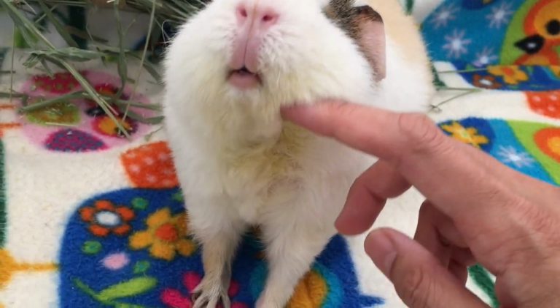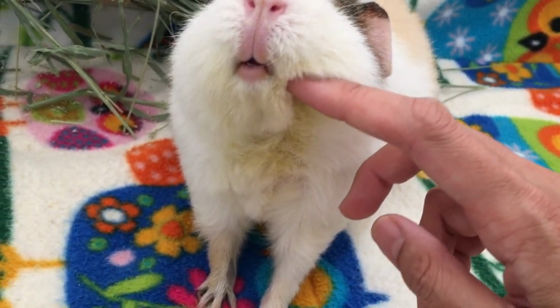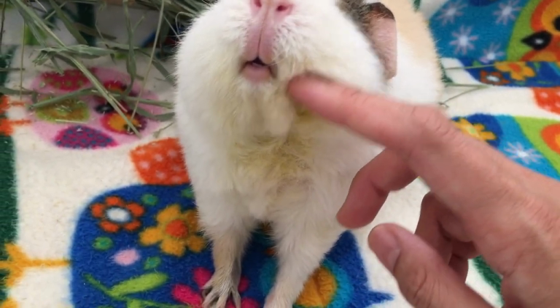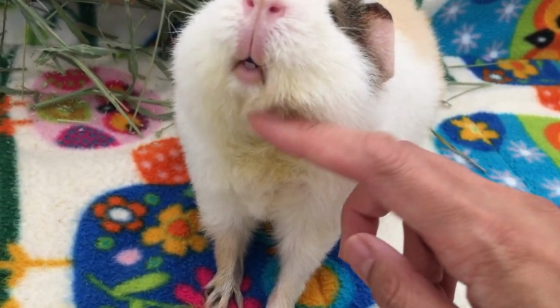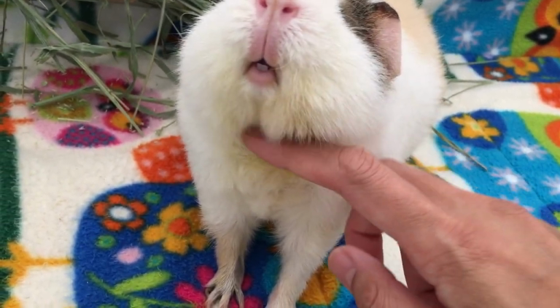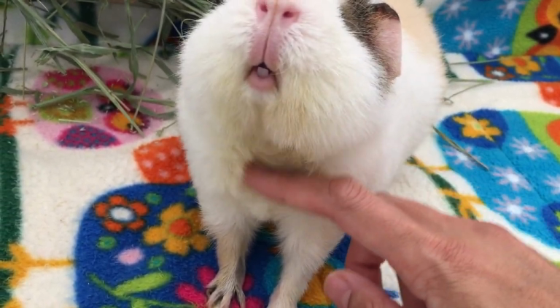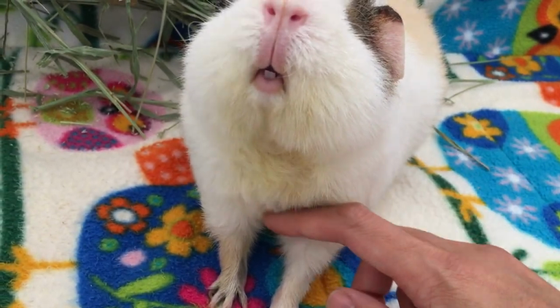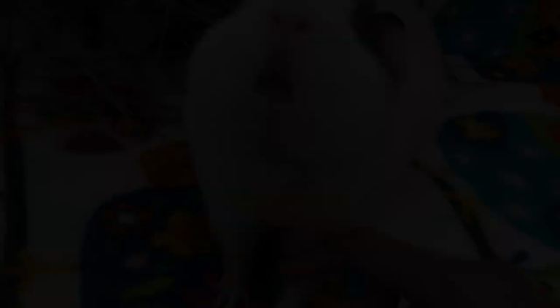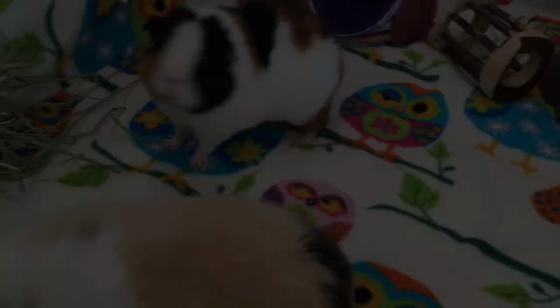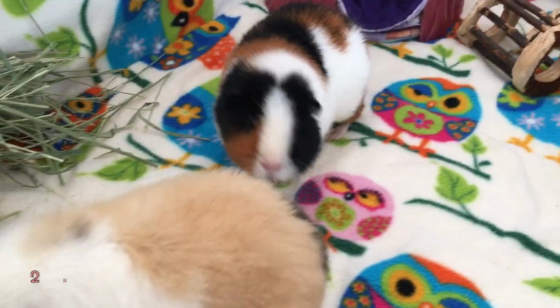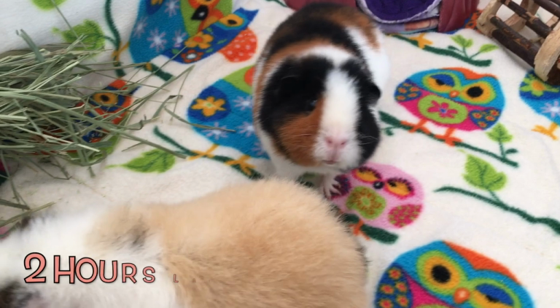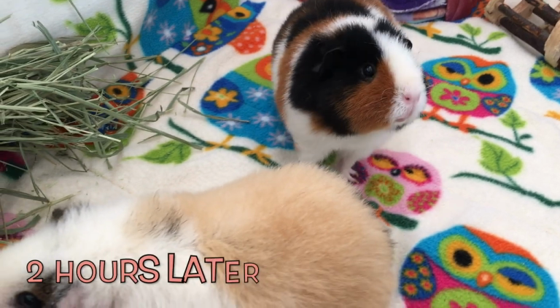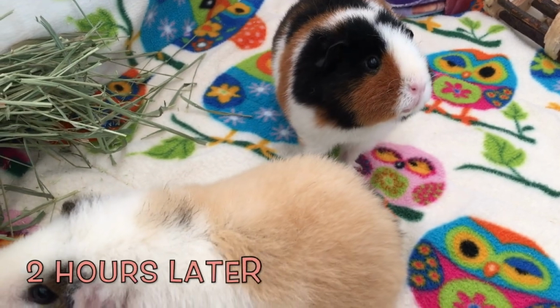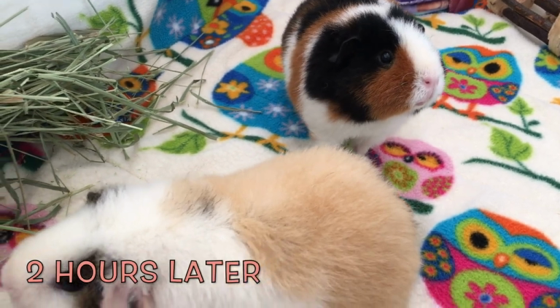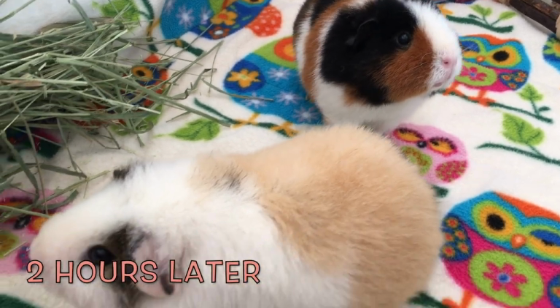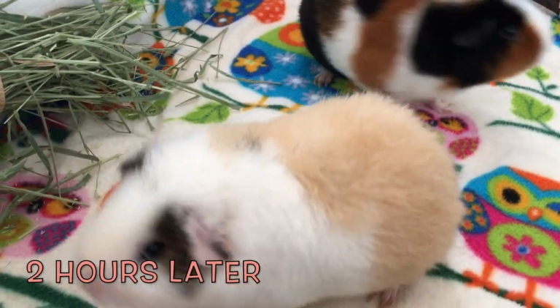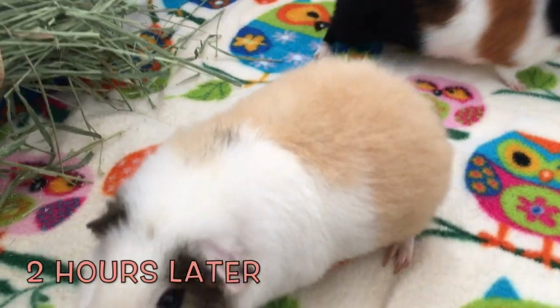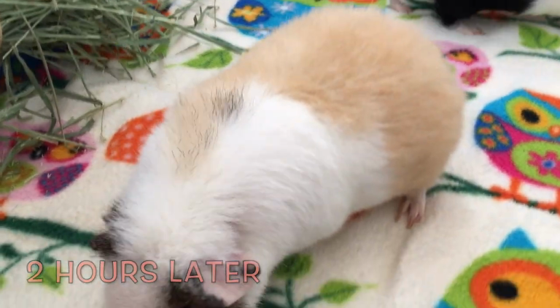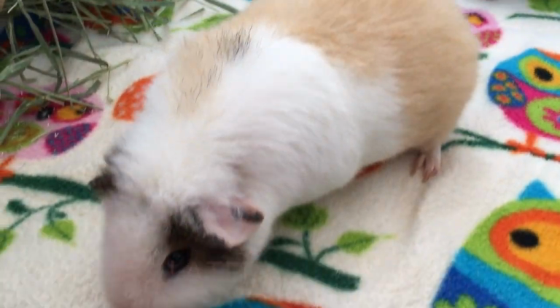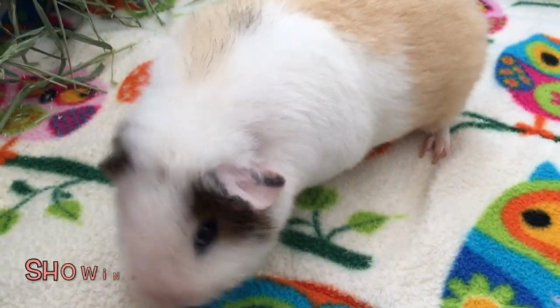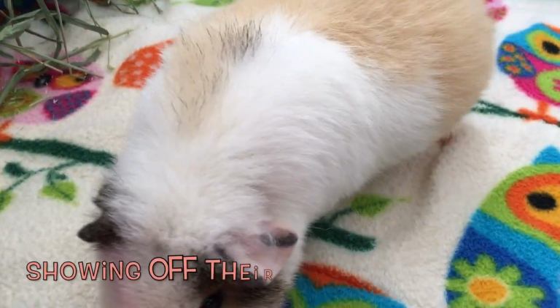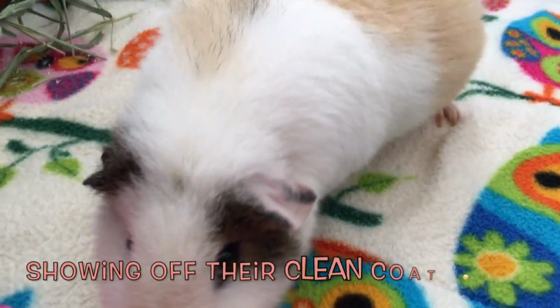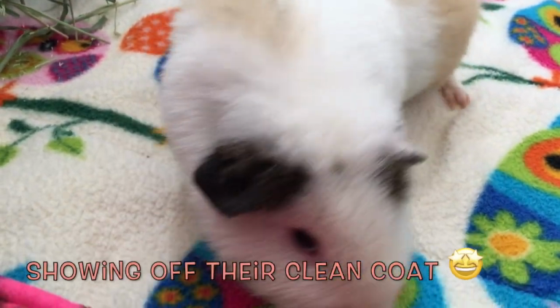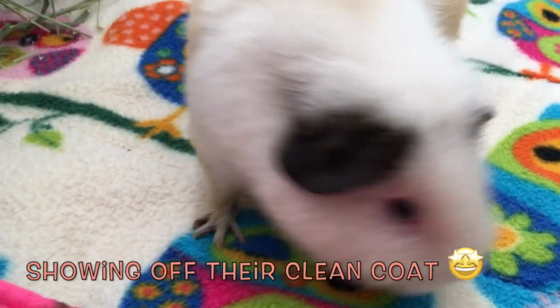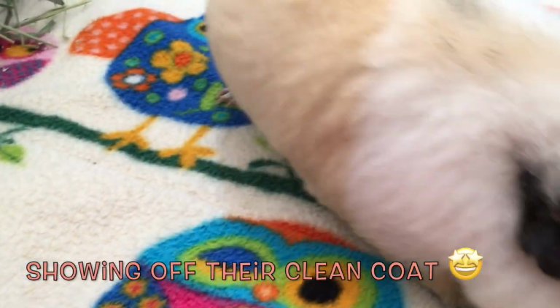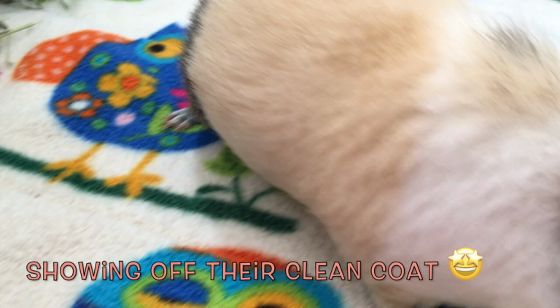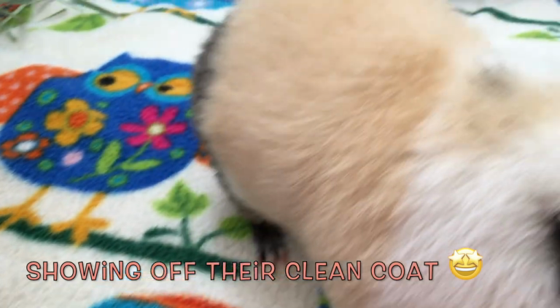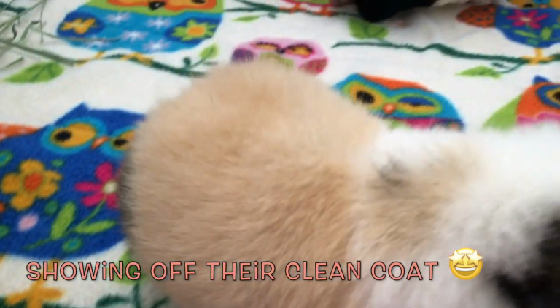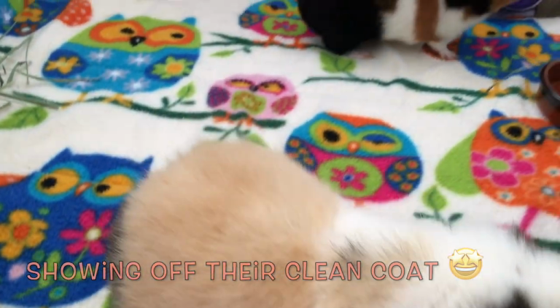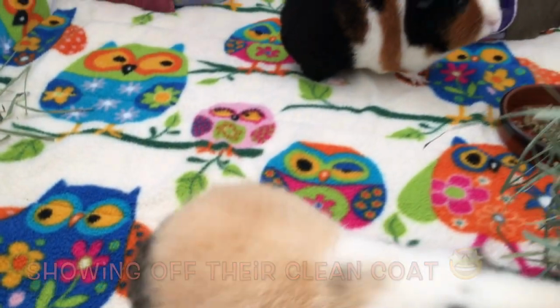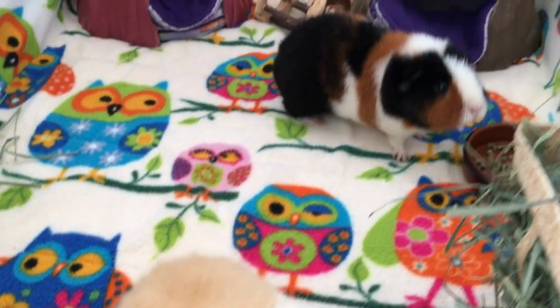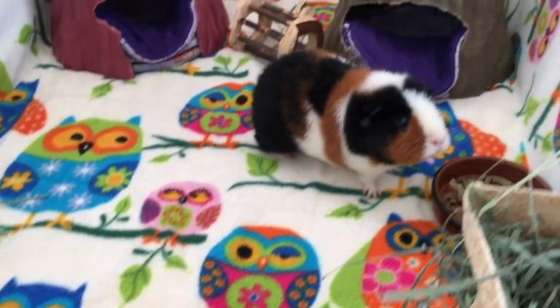You can wash your guinea pig 2 to 3 times a year. Guinea pigs do self-cleaning but they can't get everything themselves, and giving a bath 2 to 3 times a year won't make your guinea pig's skin dry.